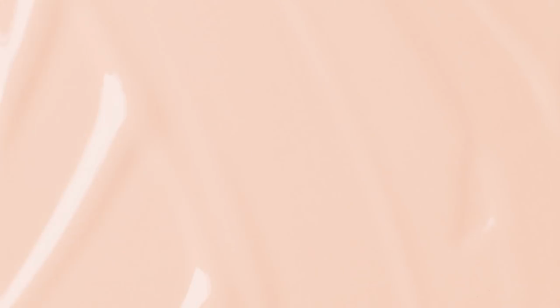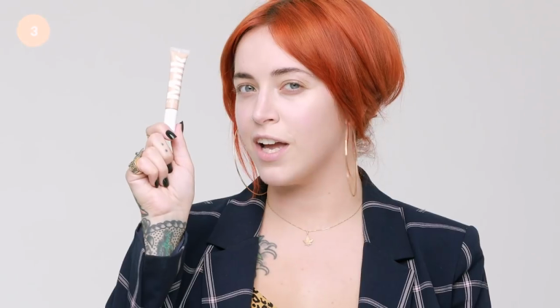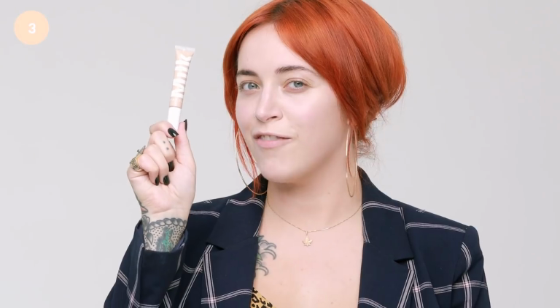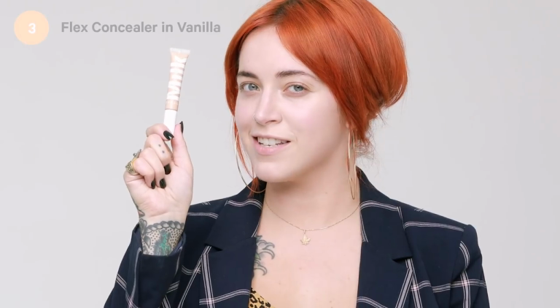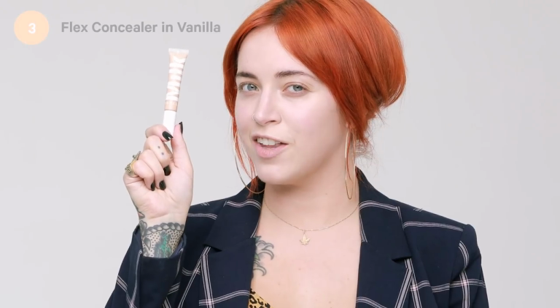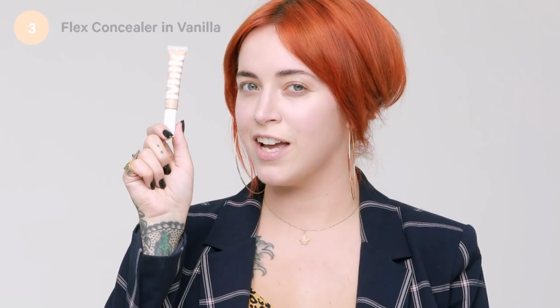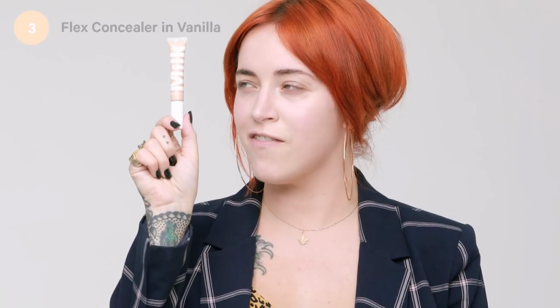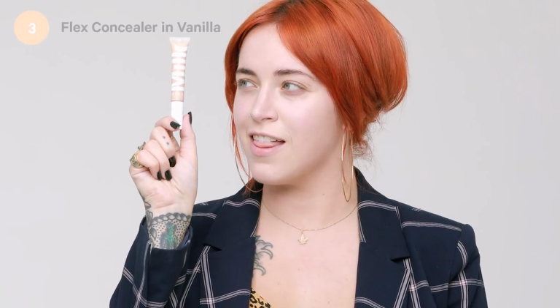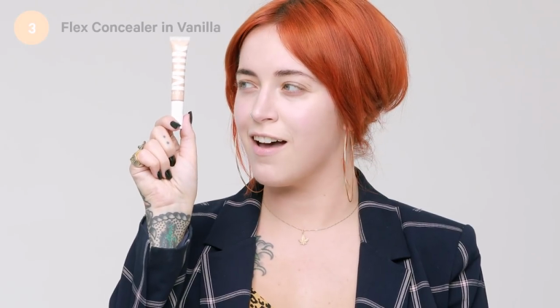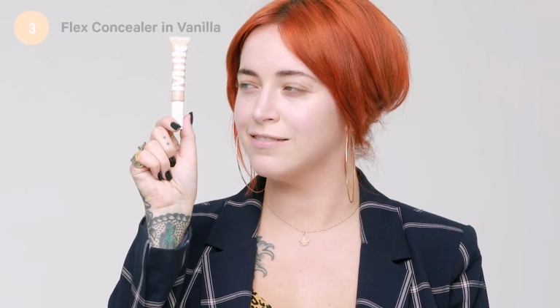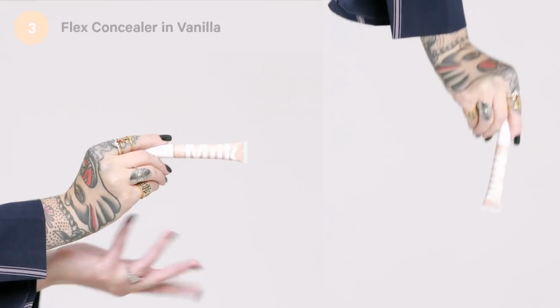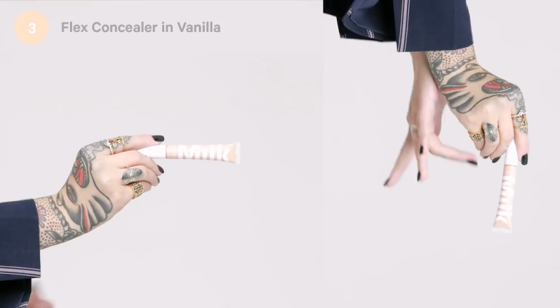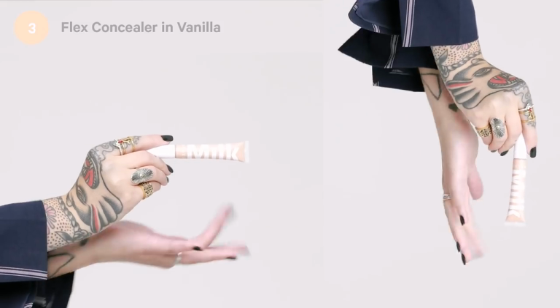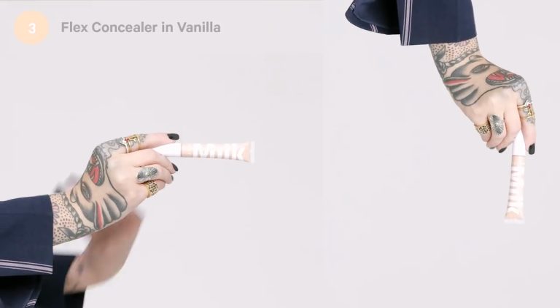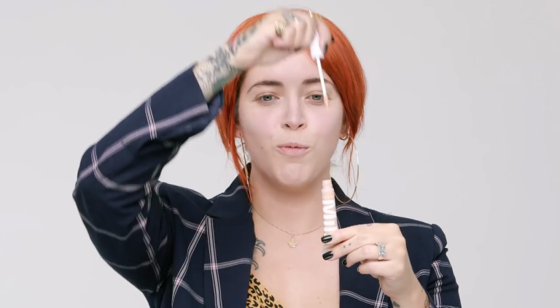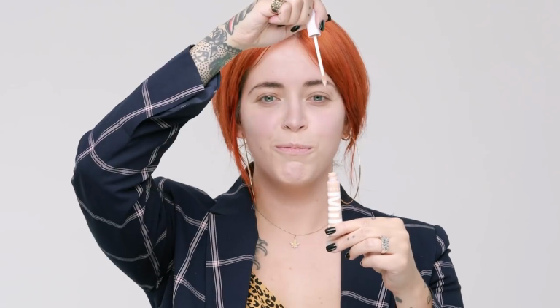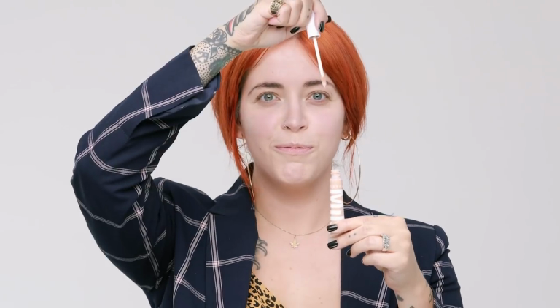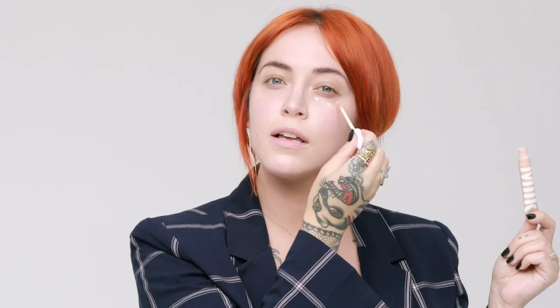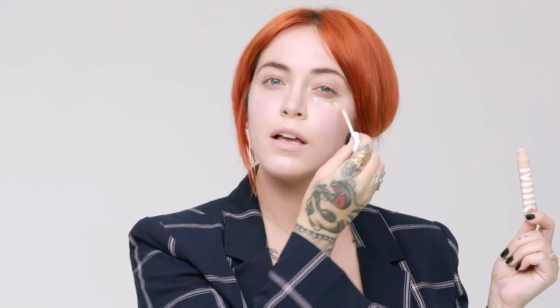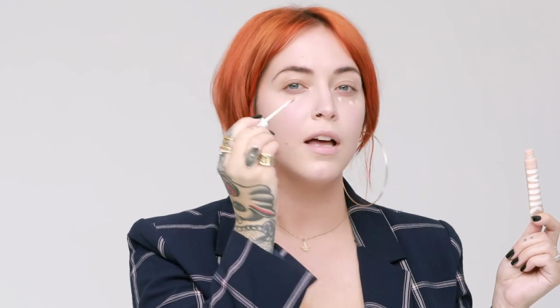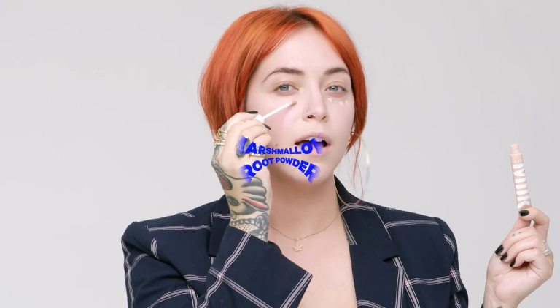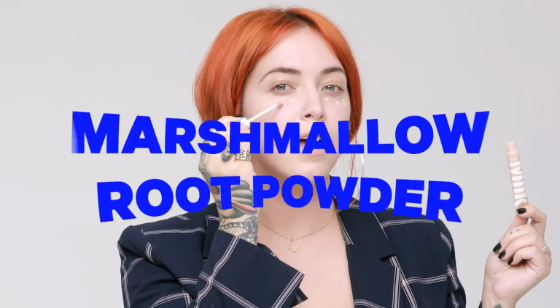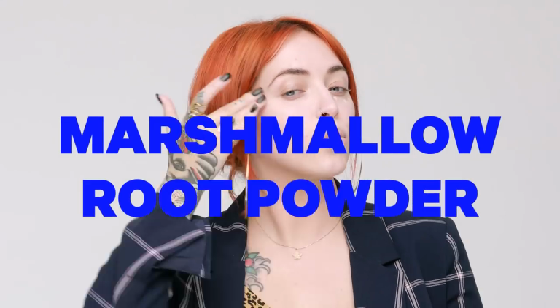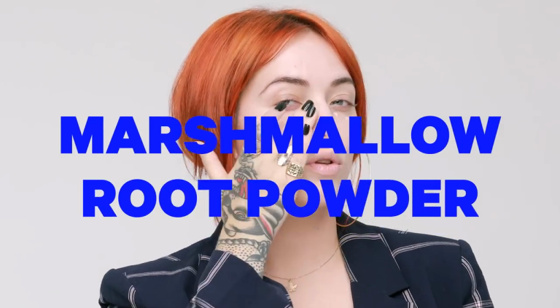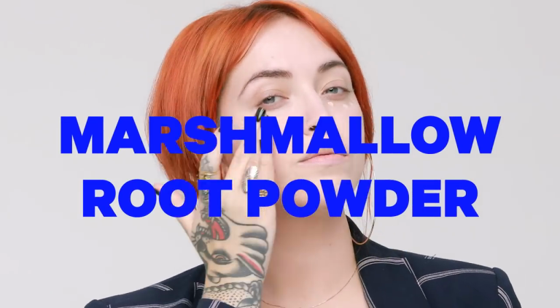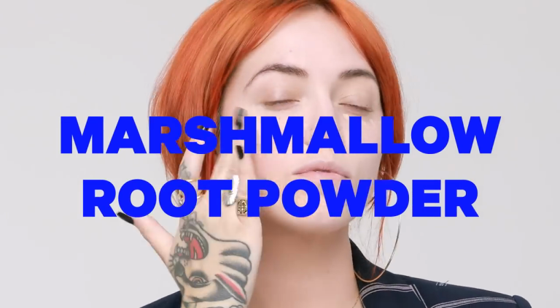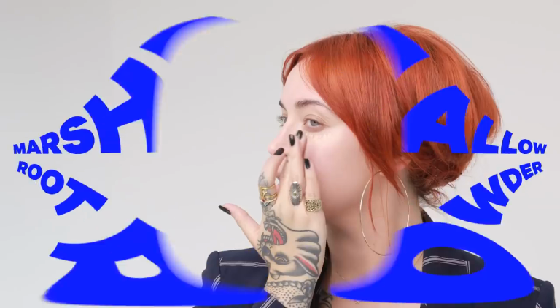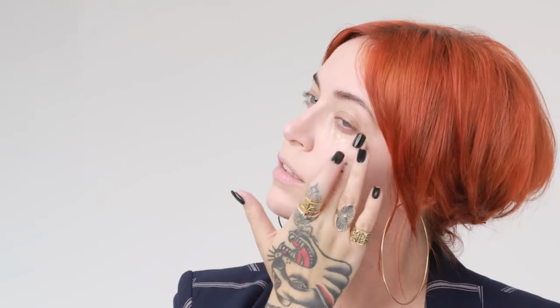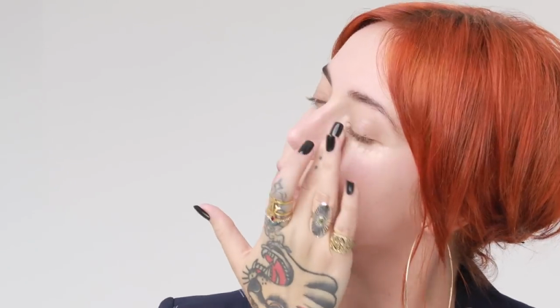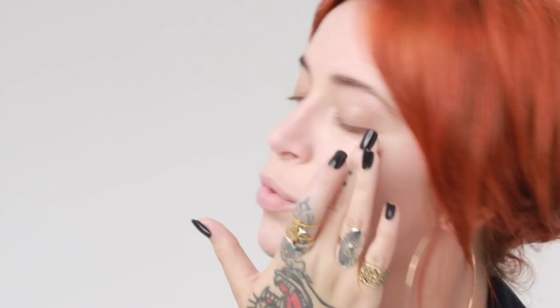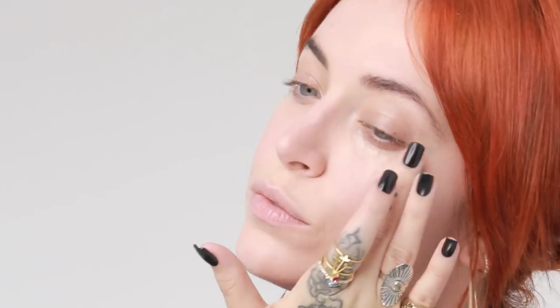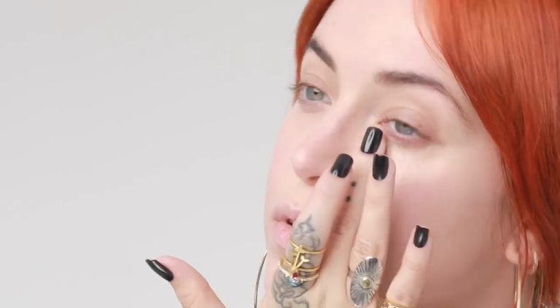Step three: flex concealer in vanilla. This is packed with marshmallow root powder, so it never creases and never cakes.